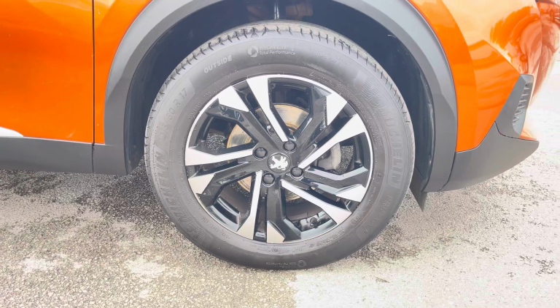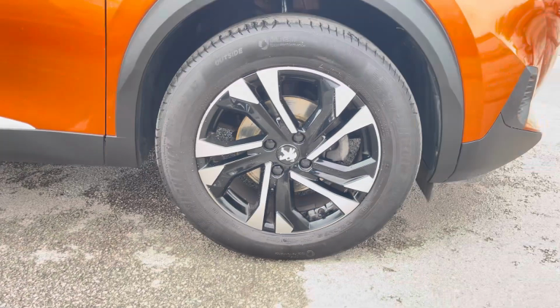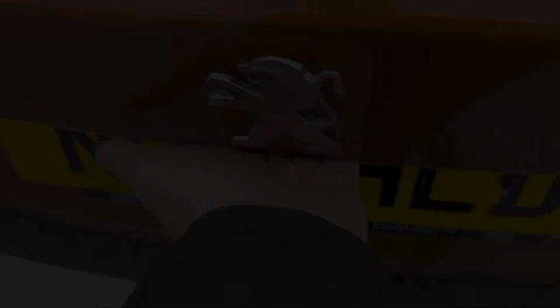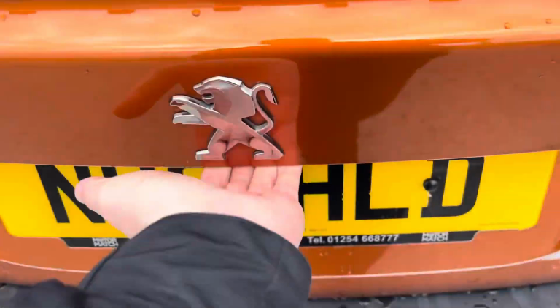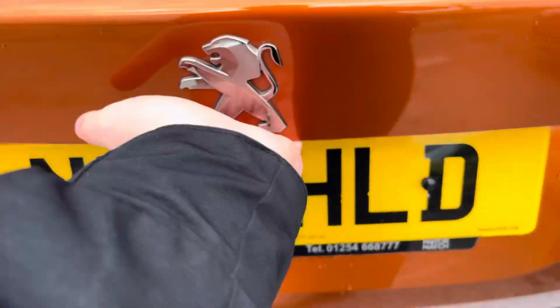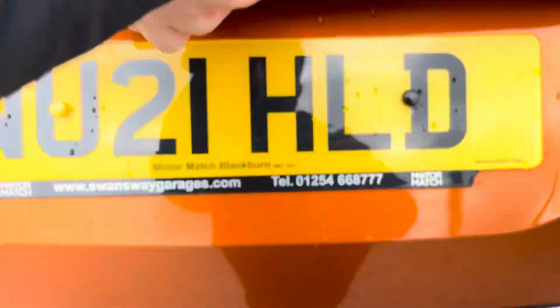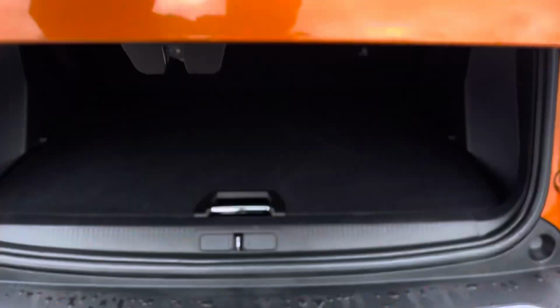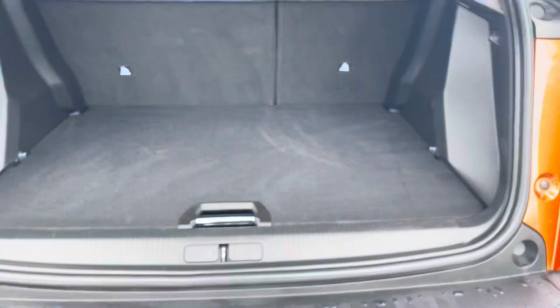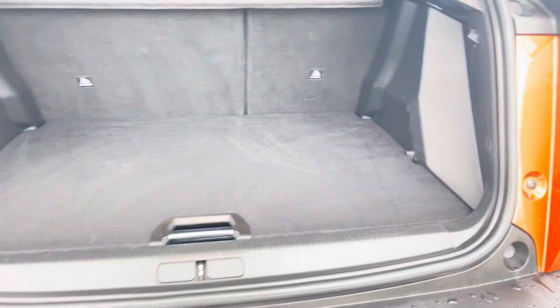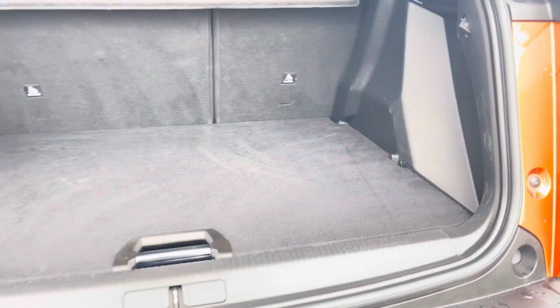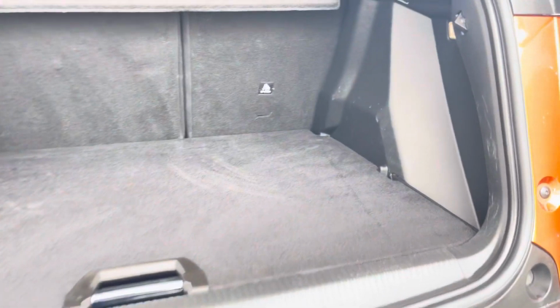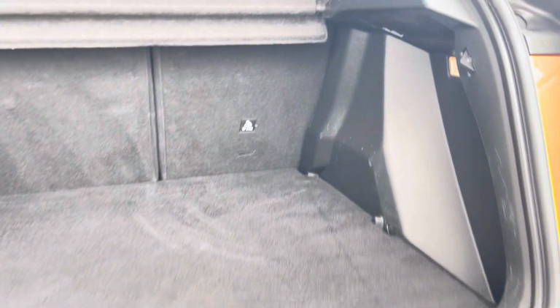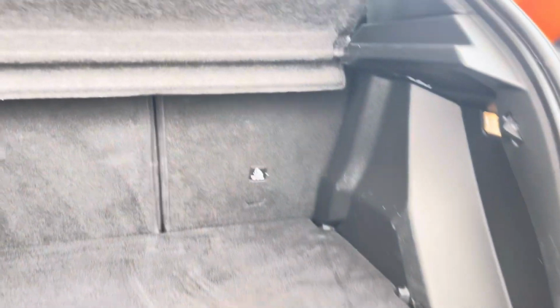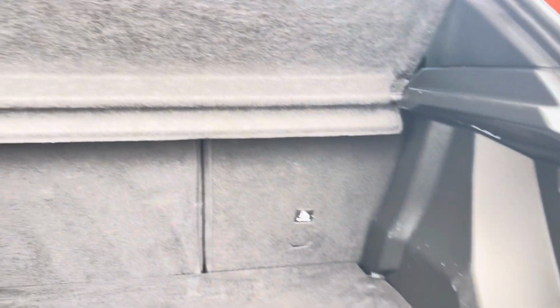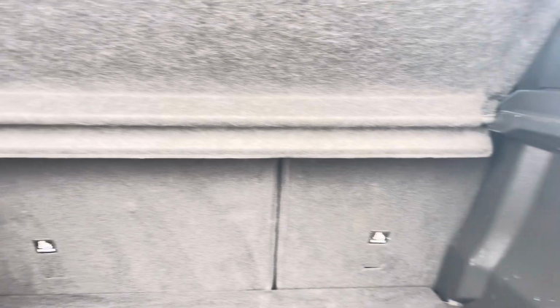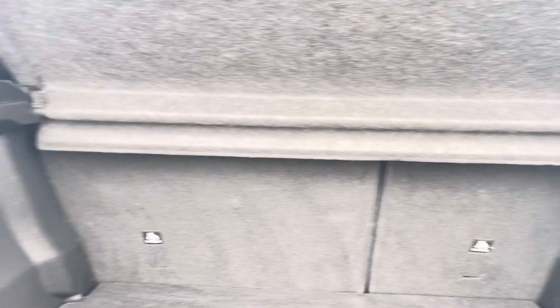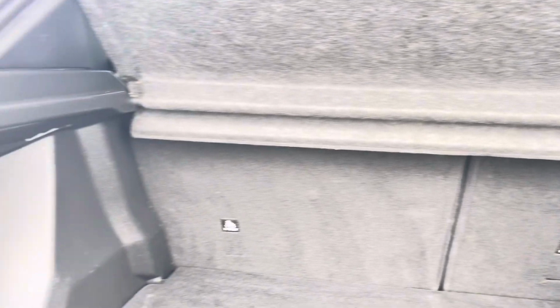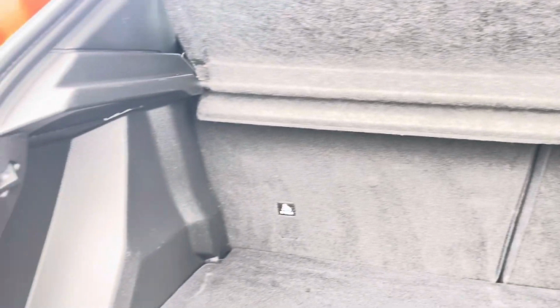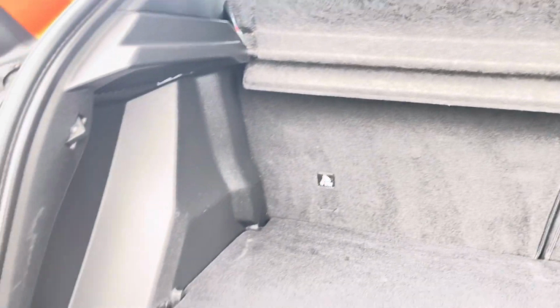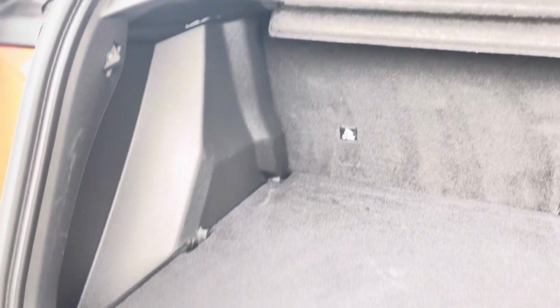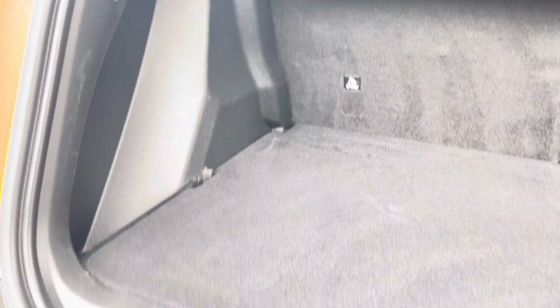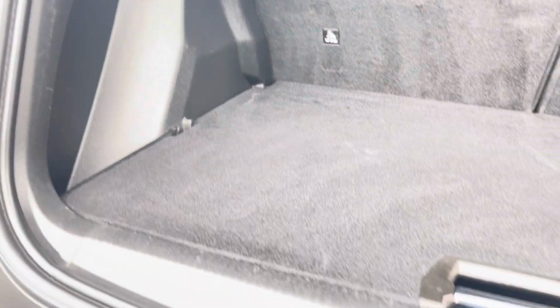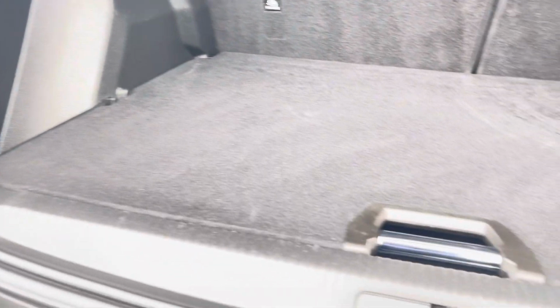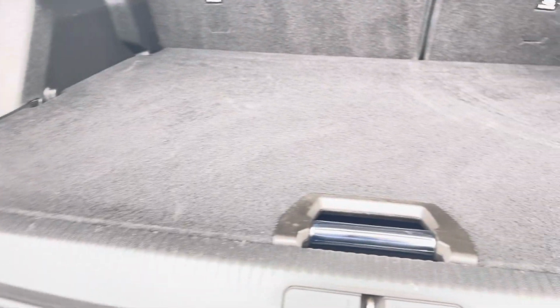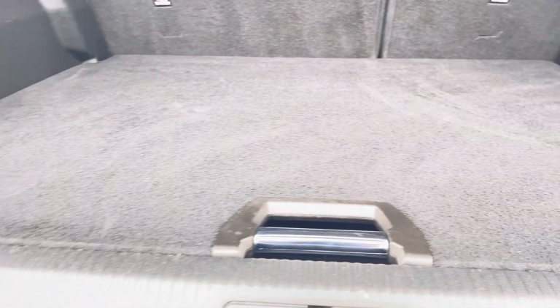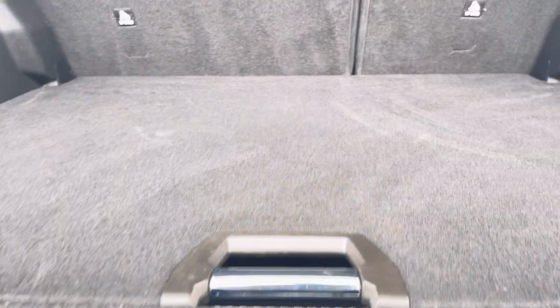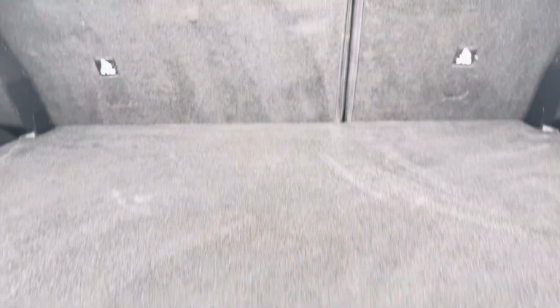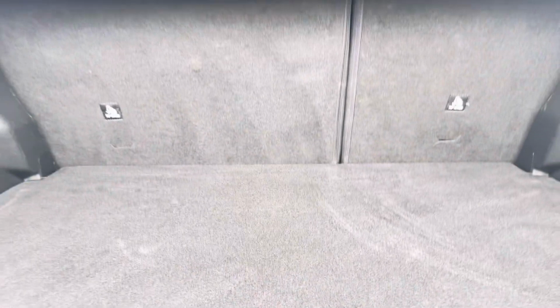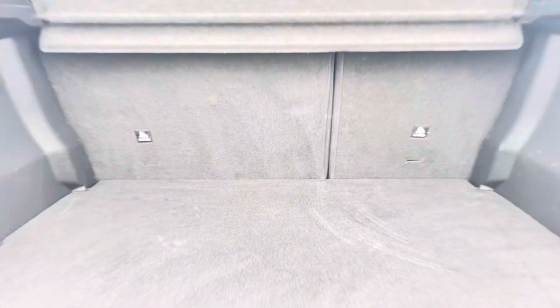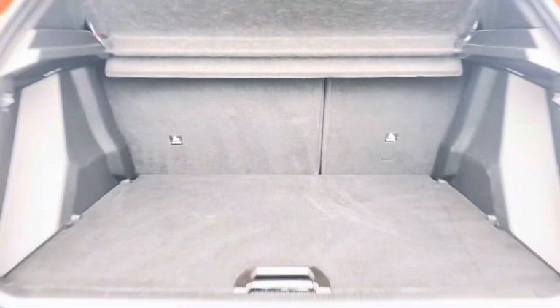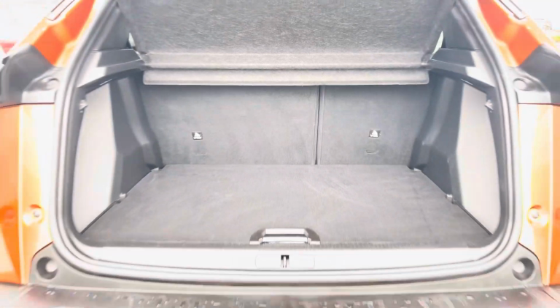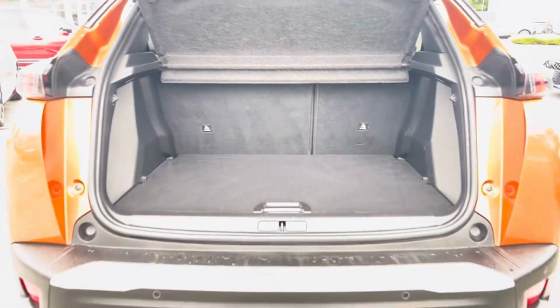Moving to the rear of the car and taking a look at the boot space, it certainly does not disappoint. We have a very spacious boot, perfect for your weekly shop and any luggage you may need to carry. And for any larger items, those rear seats also fold down.